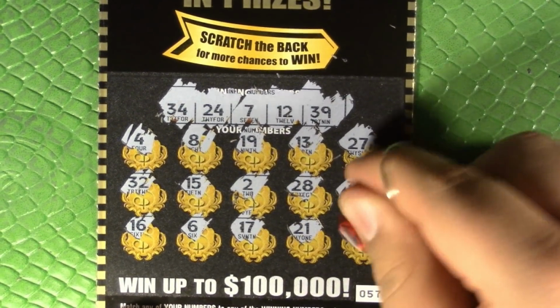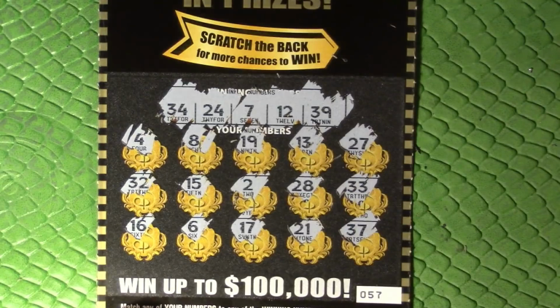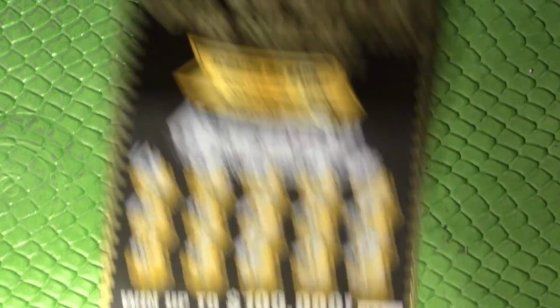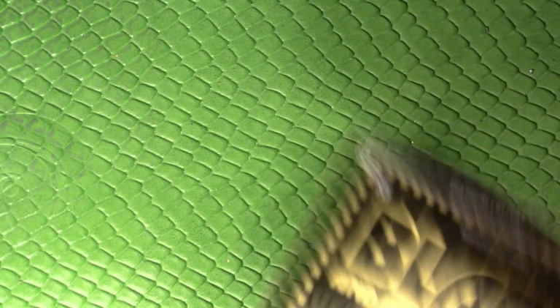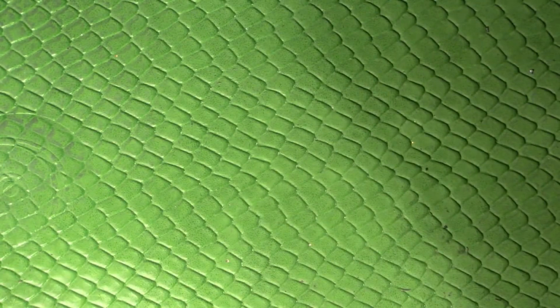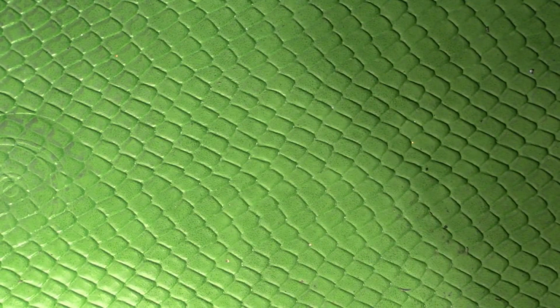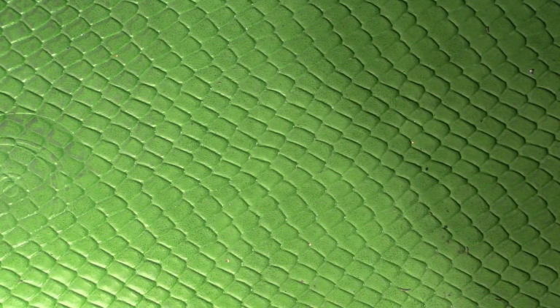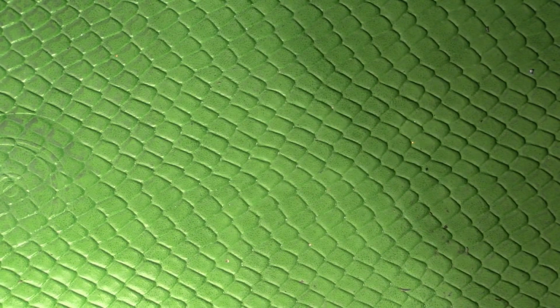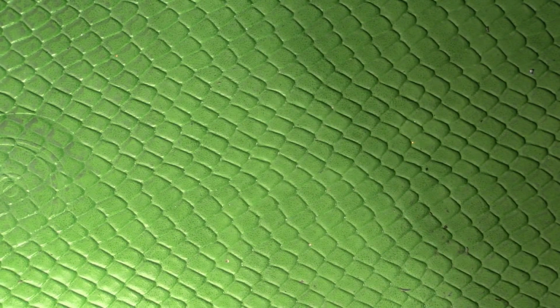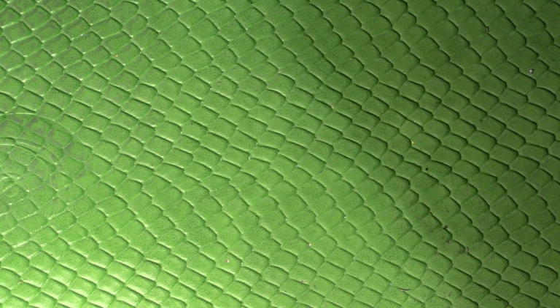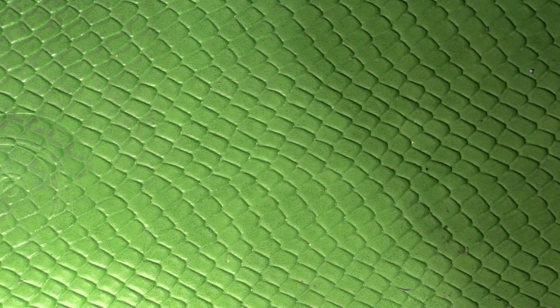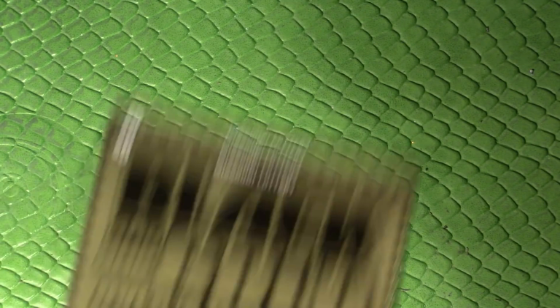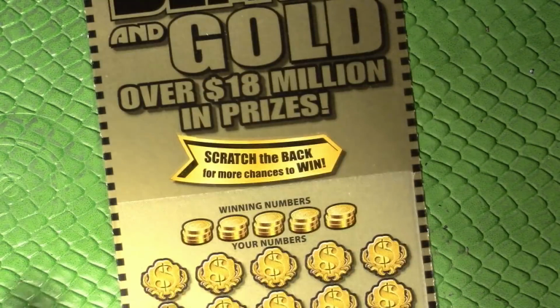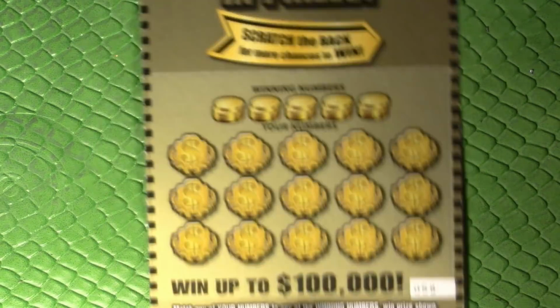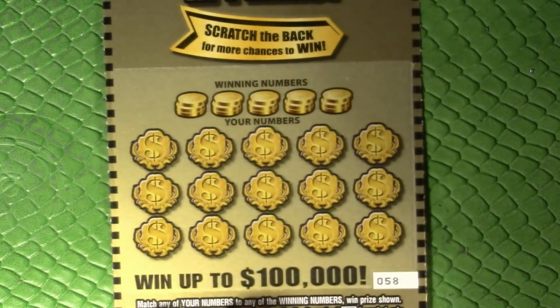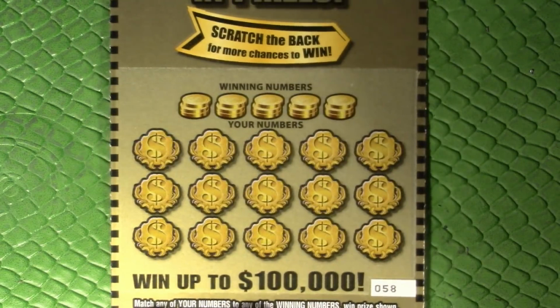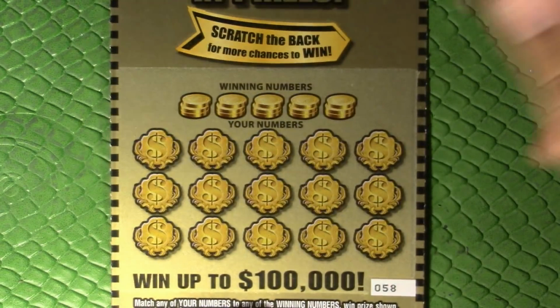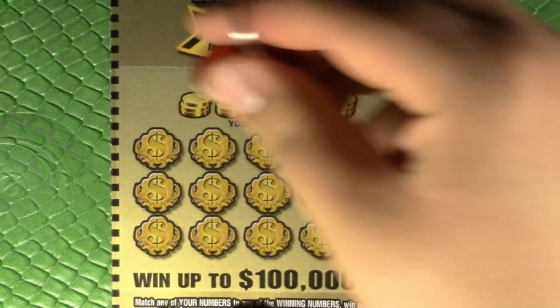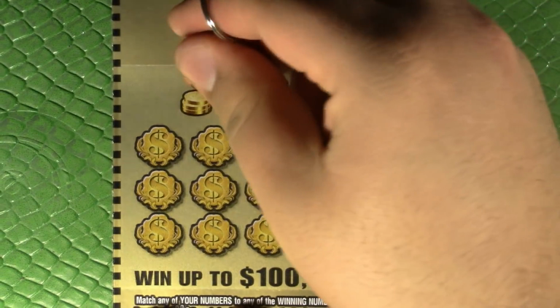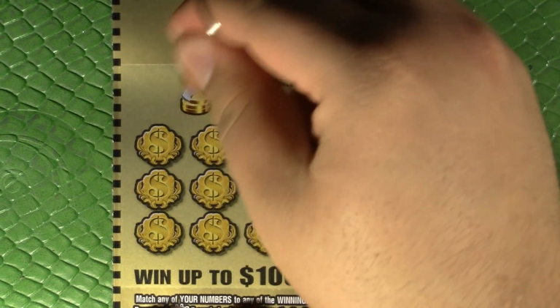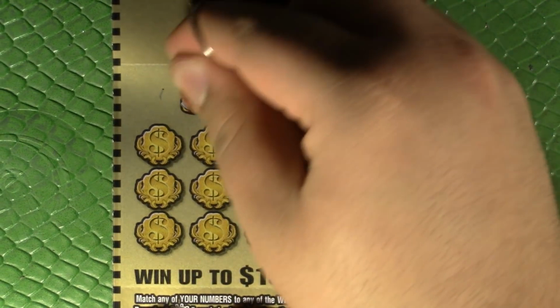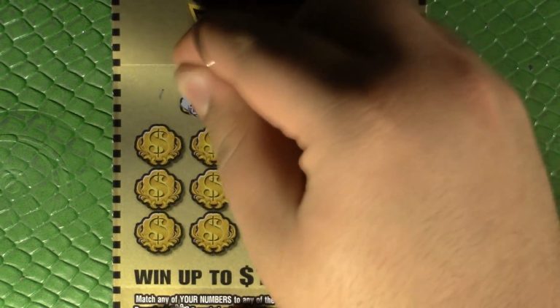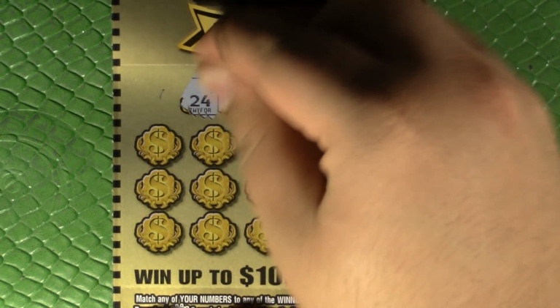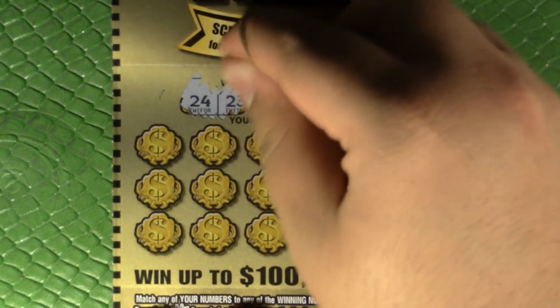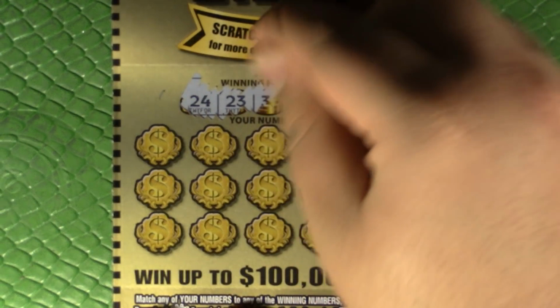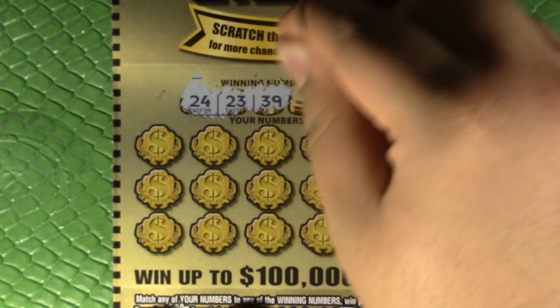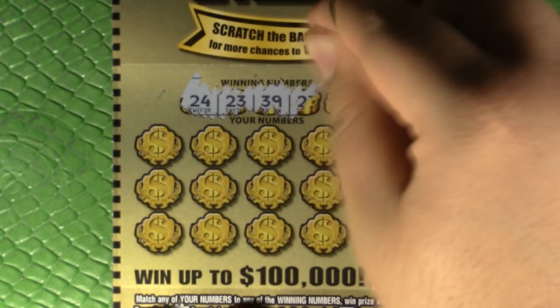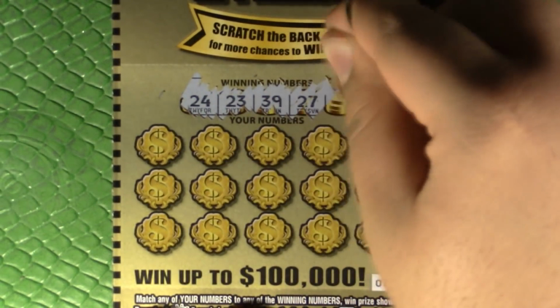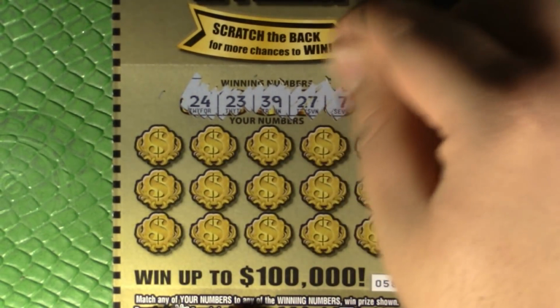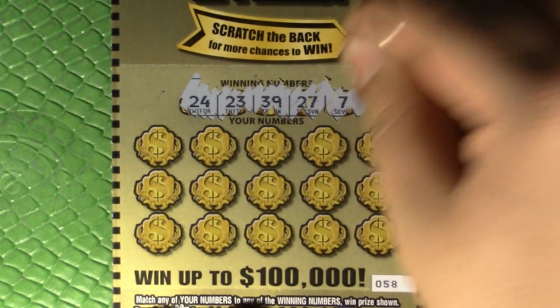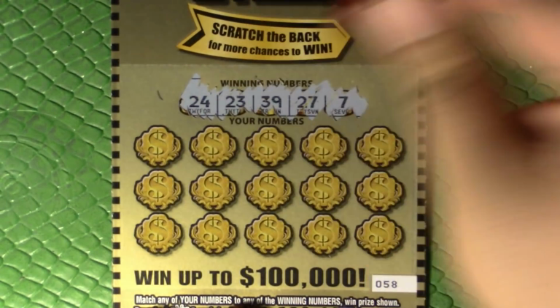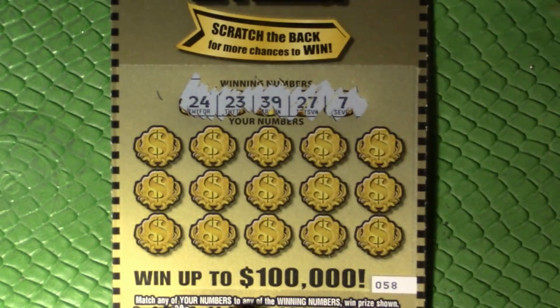All right, so that's two losses in a row on the front side. We'll see if the back scratchers can save us at all. Twenty-four, twenty-three, thirty-nine, twenty-seven, and seven.